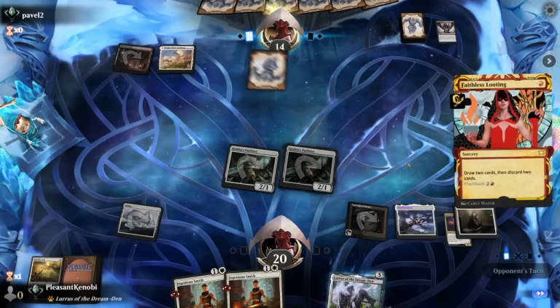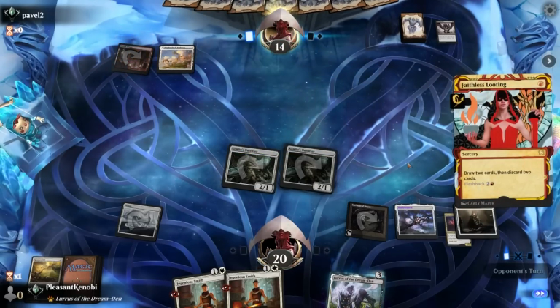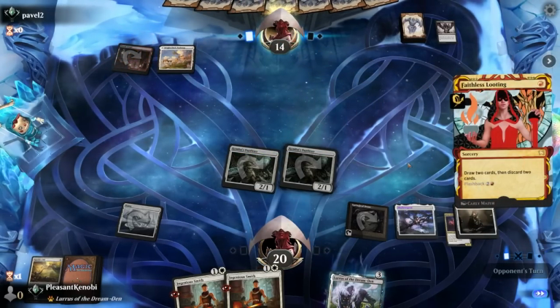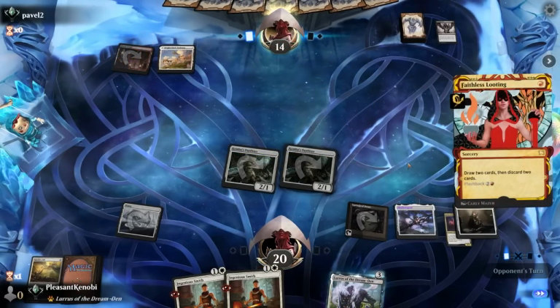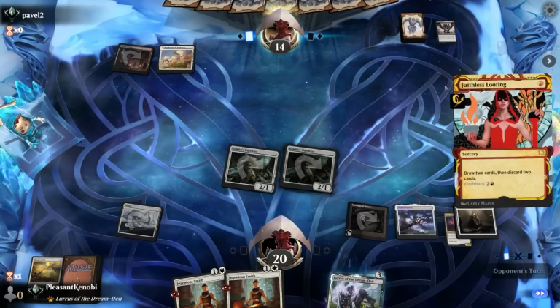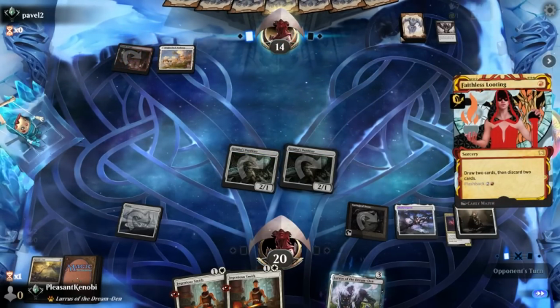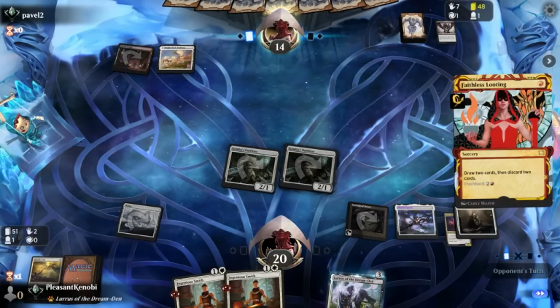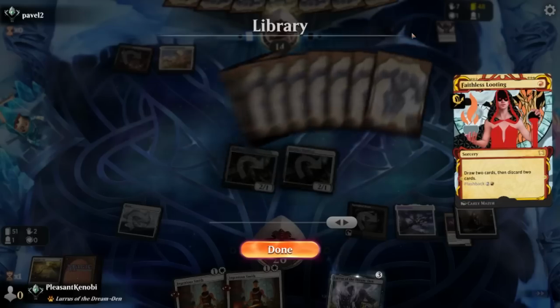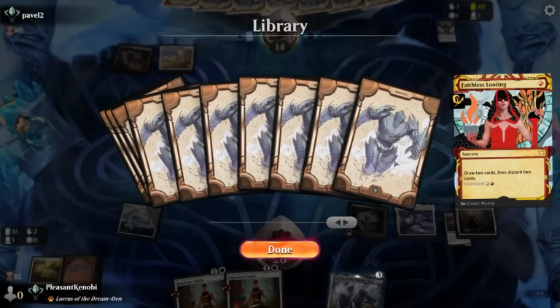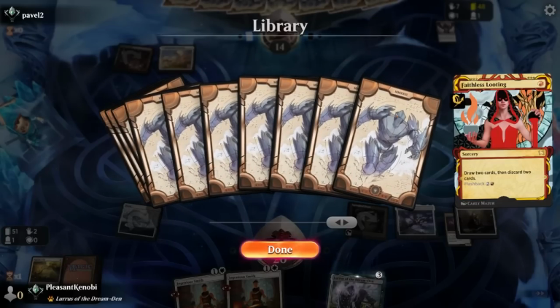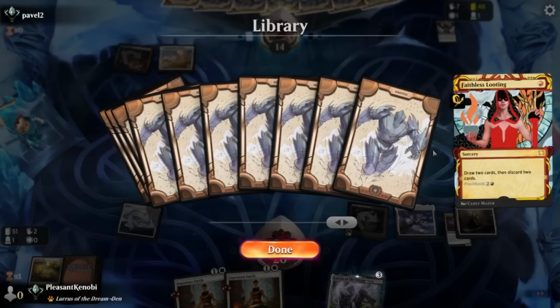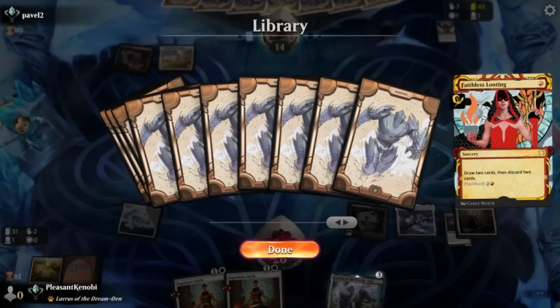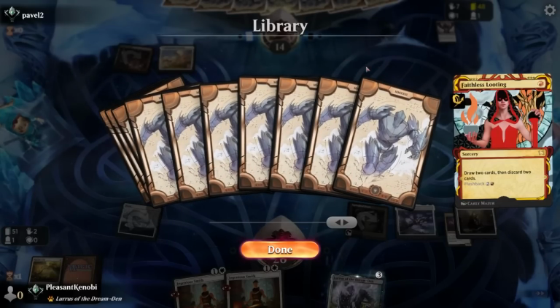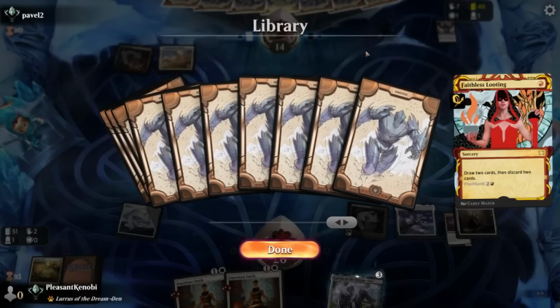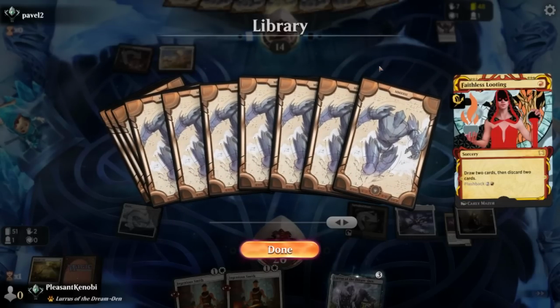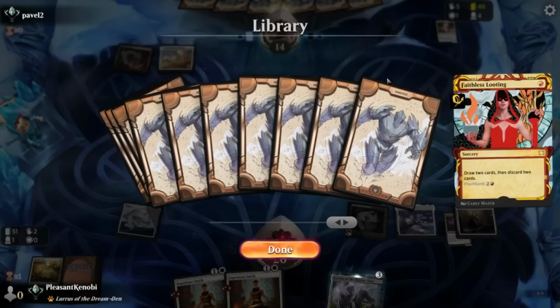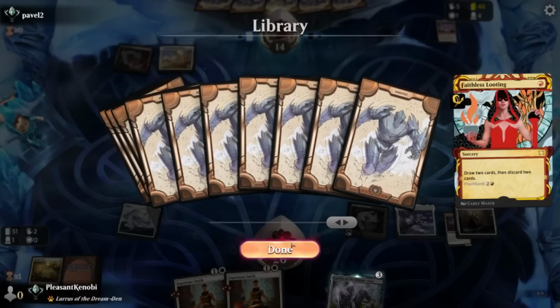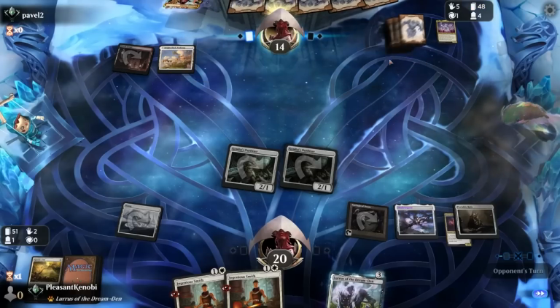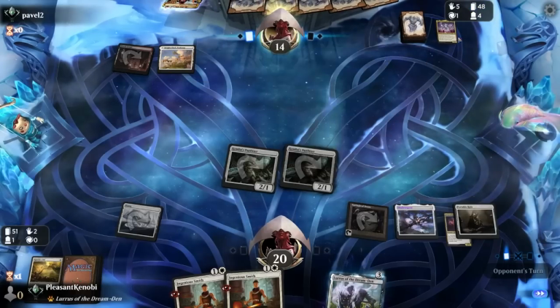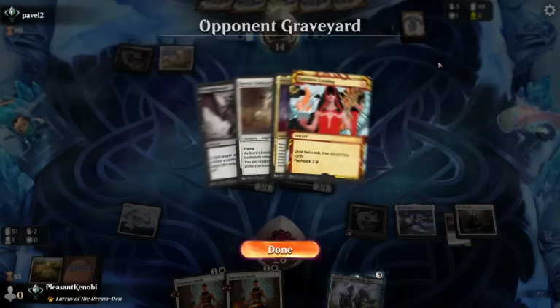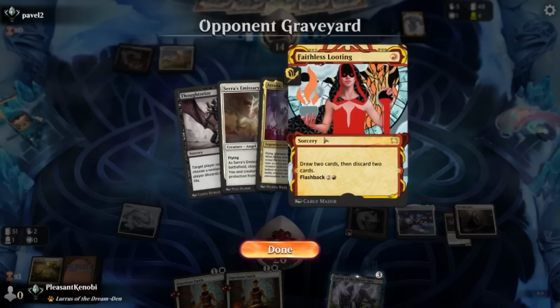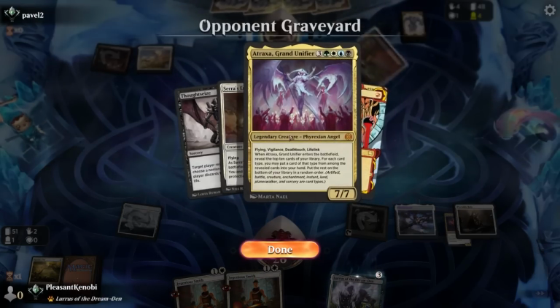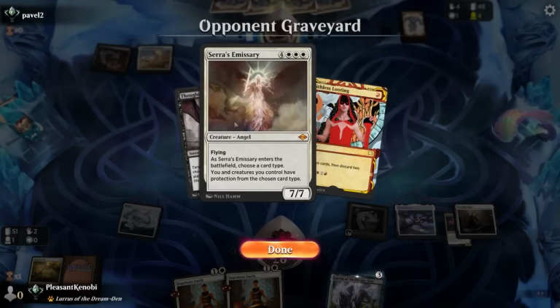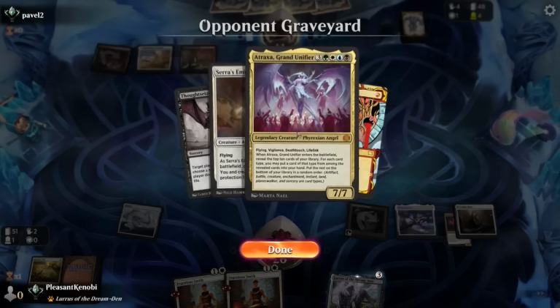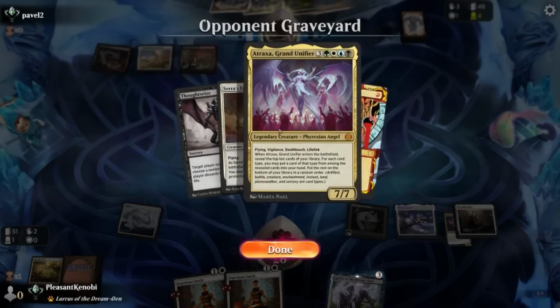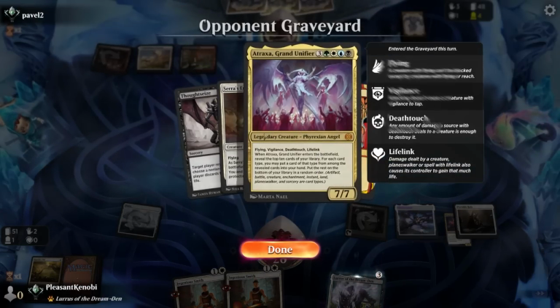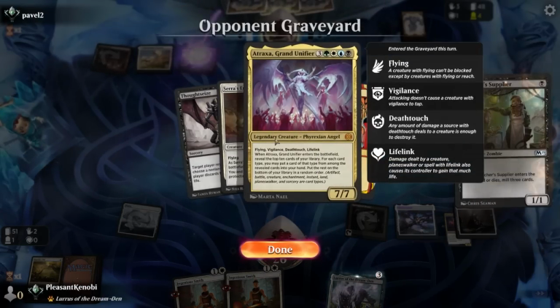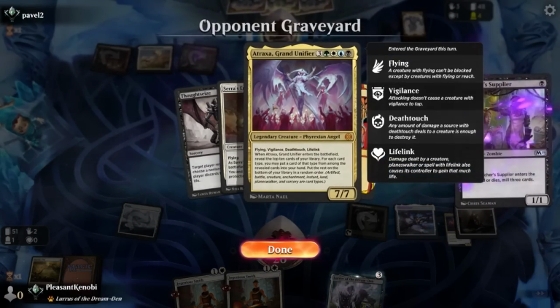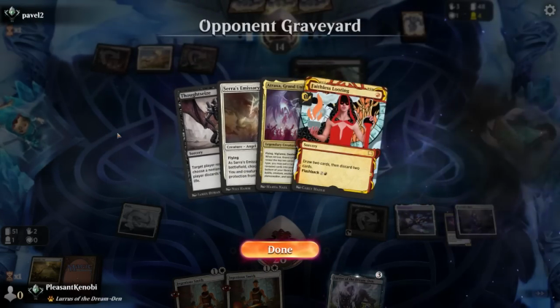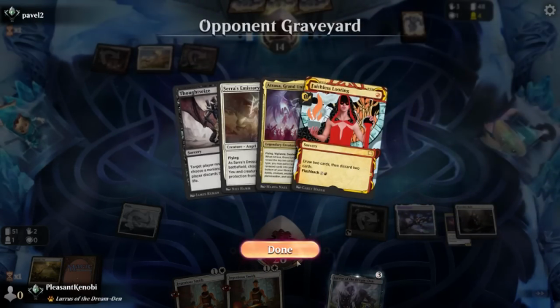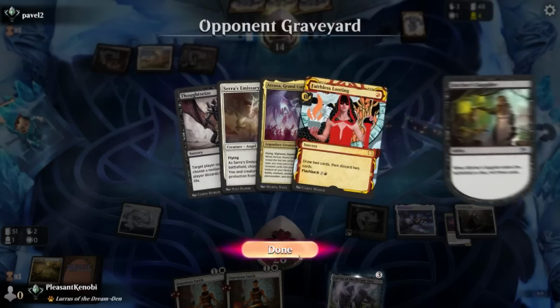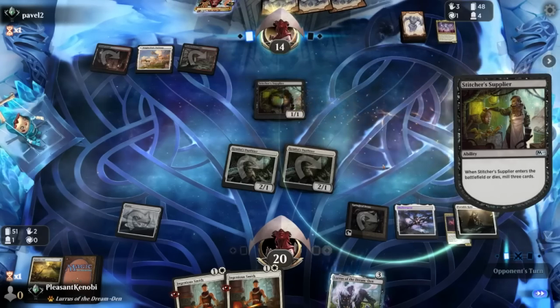They're going to cast Faithless Looting. We're going to see some sort of fatty go in the bin. I wonder if they're playing Sundering Titan — I don't even know if it's in the format, I assume not. I assume this is going to be an Atraxa or Sheoldred situation. In best of one, the combo decks can be quite brutal and very difficult to actually beat.